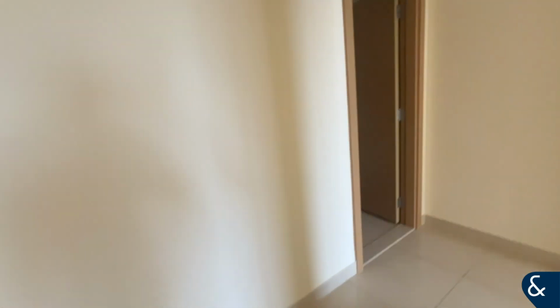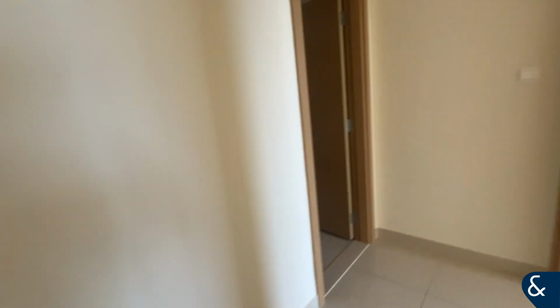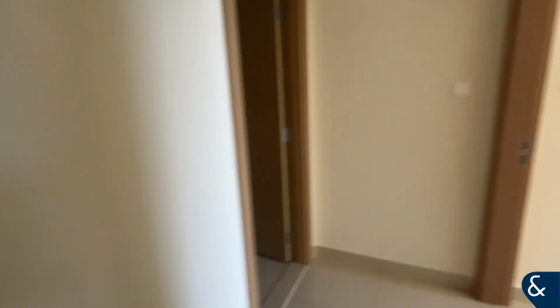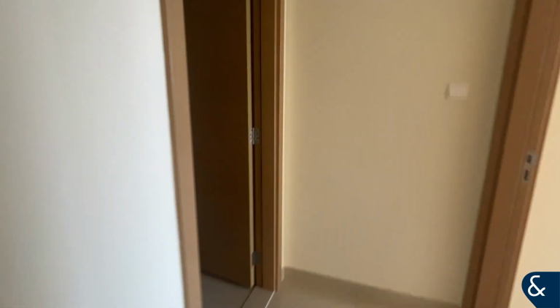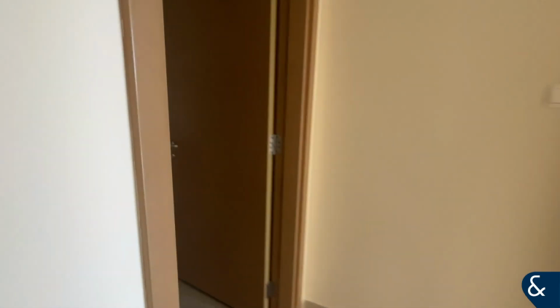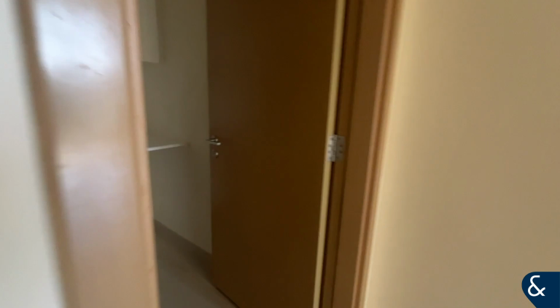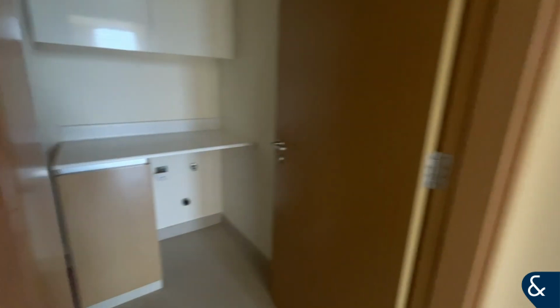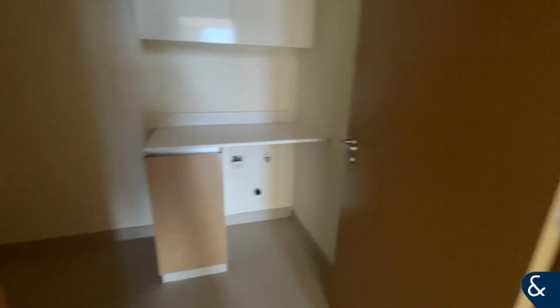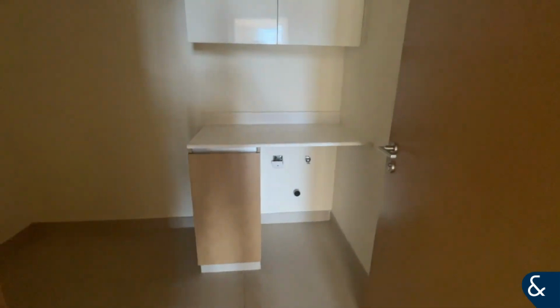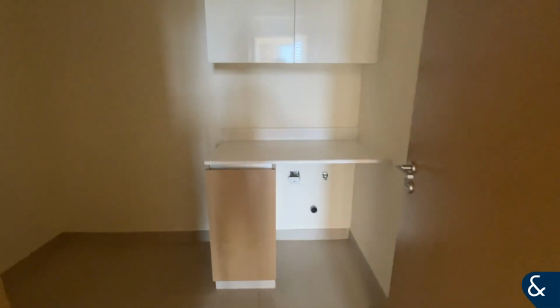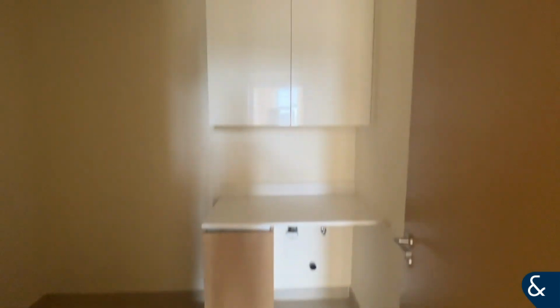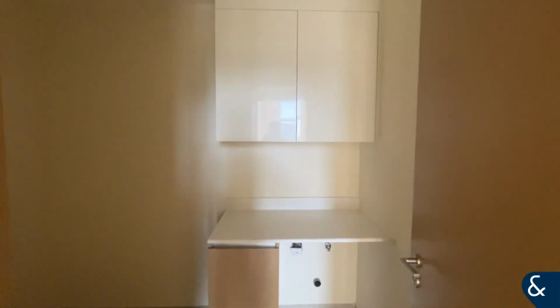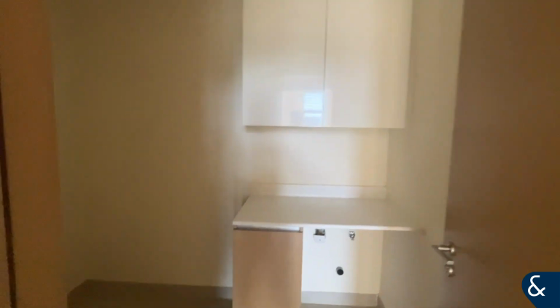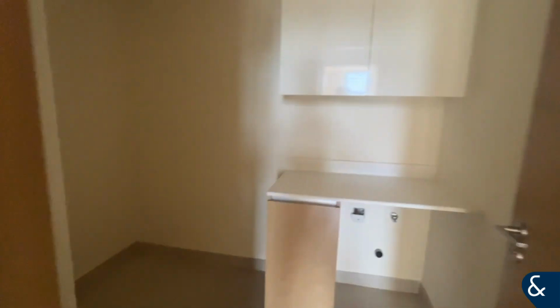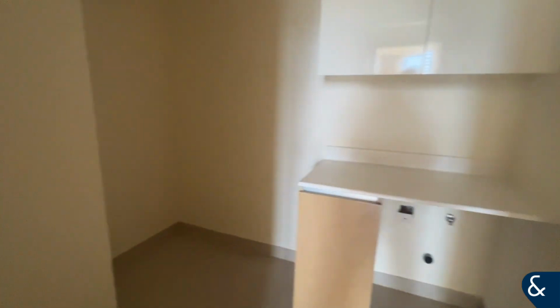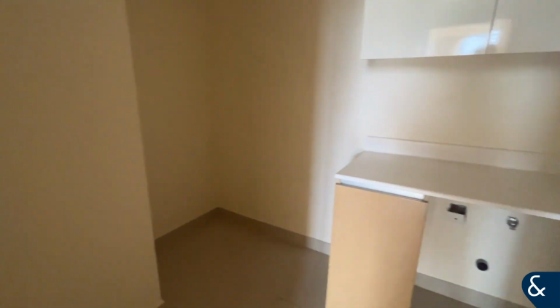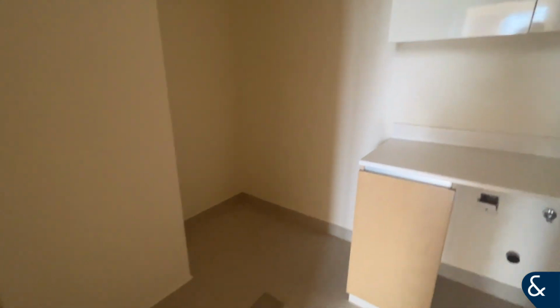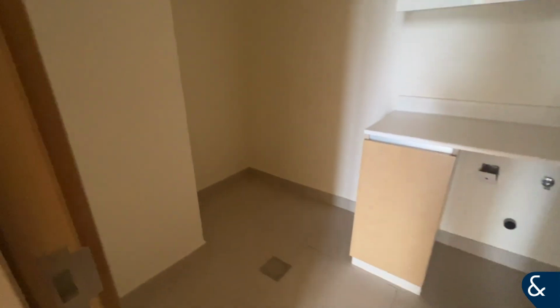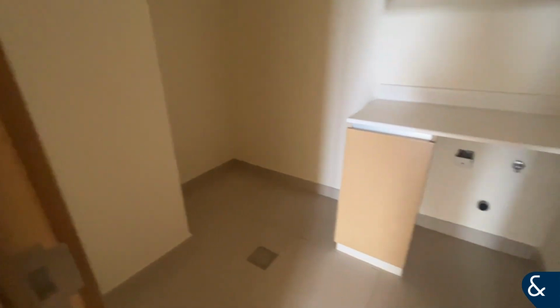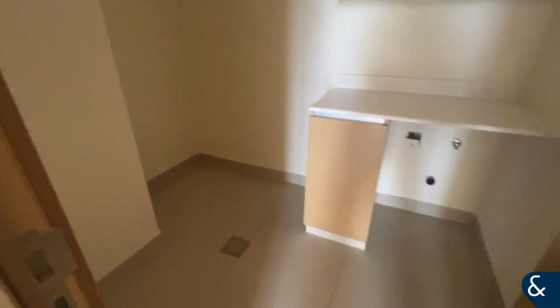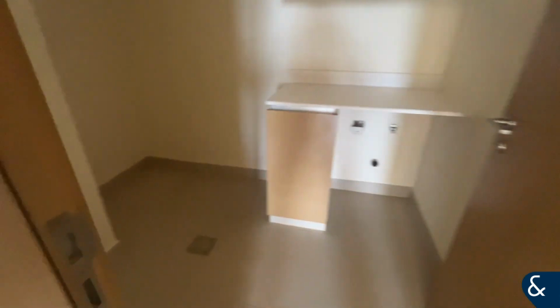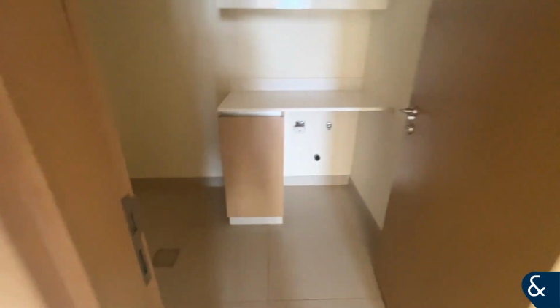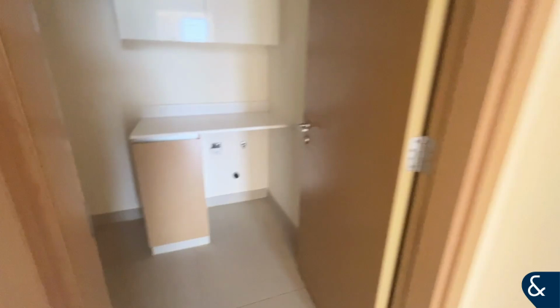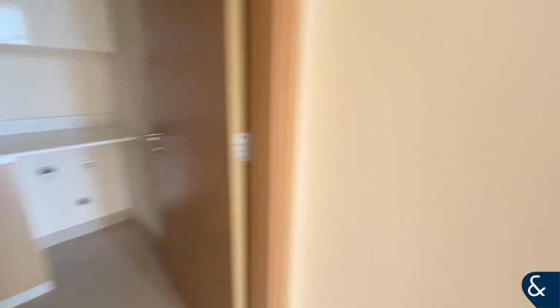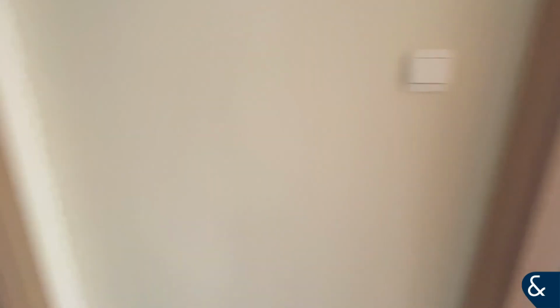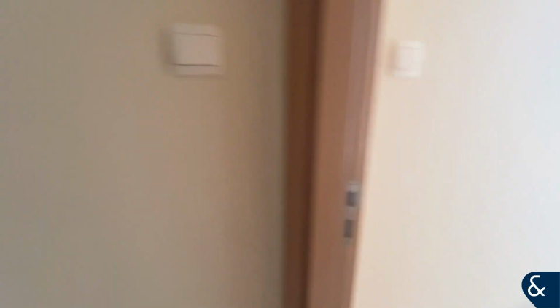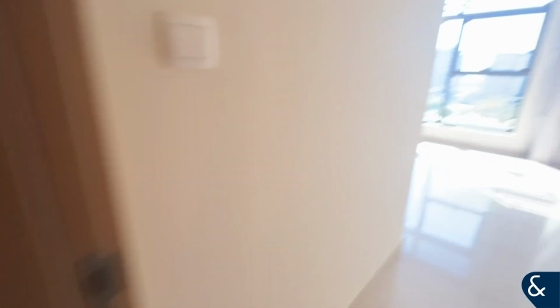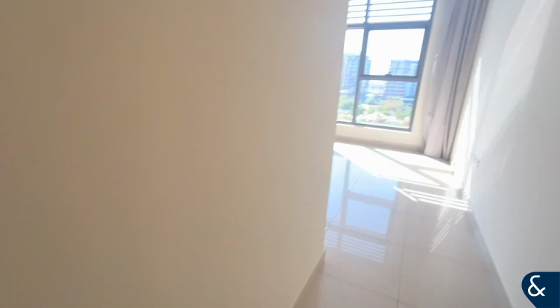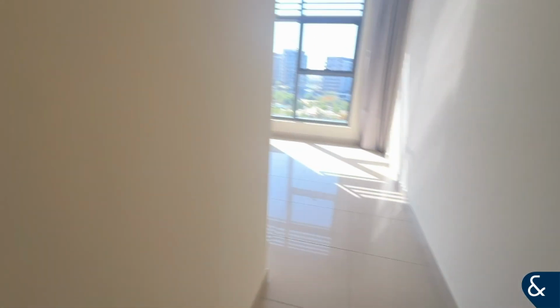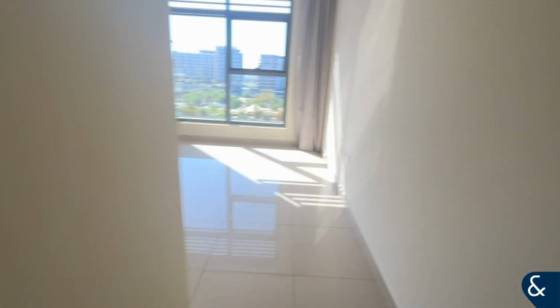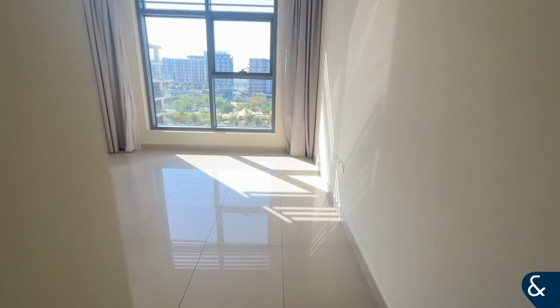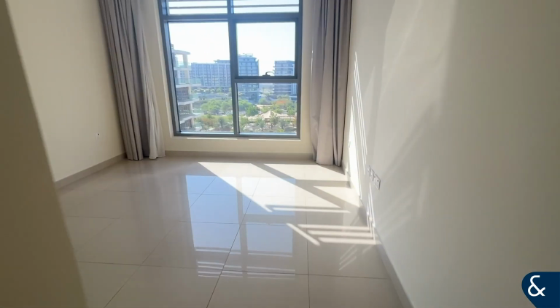Here we have the utility room — a nice big space with plenty of storage as well. And finally, the master bedroom.